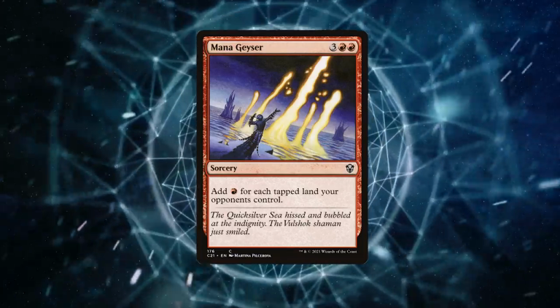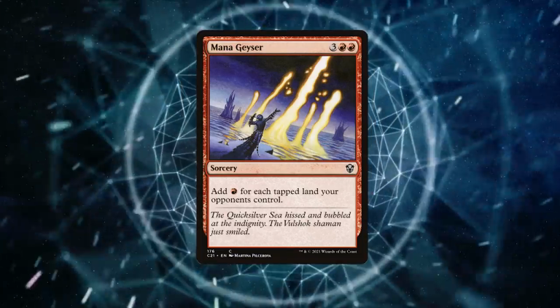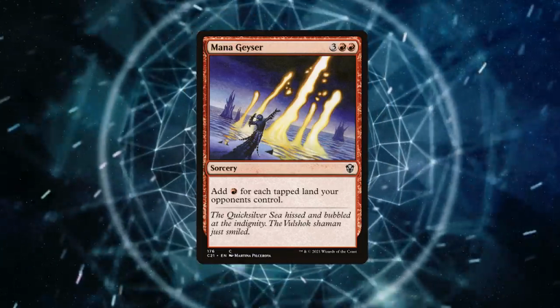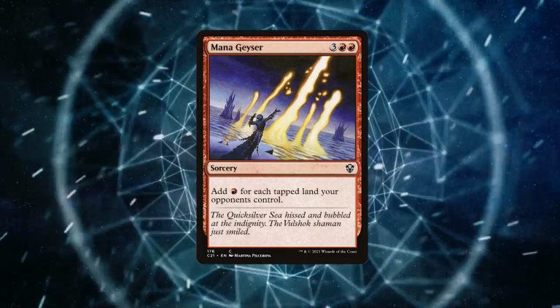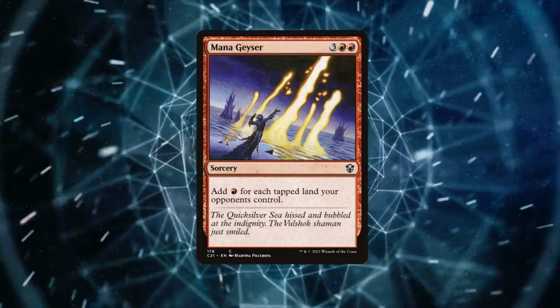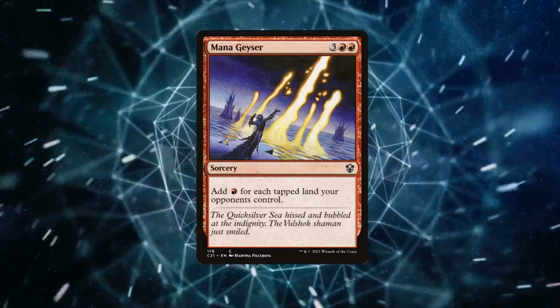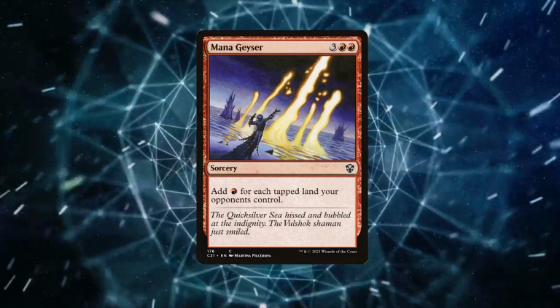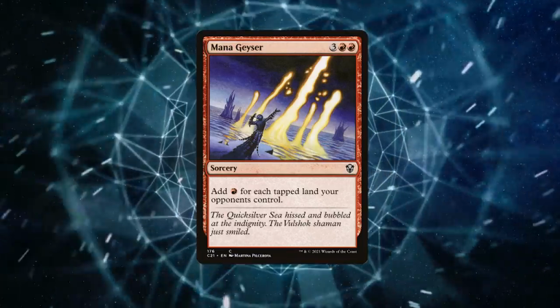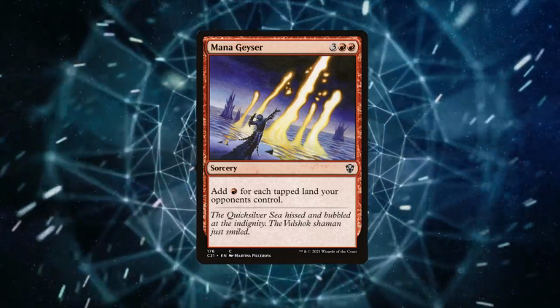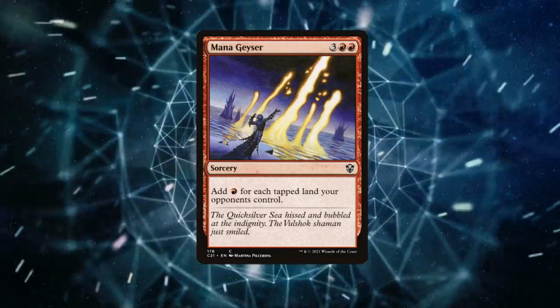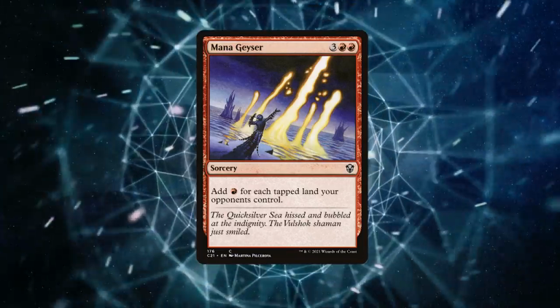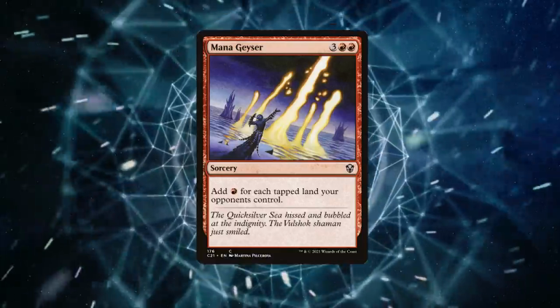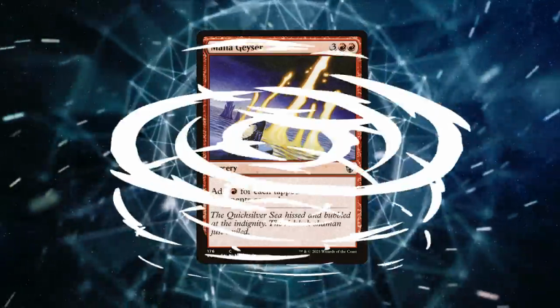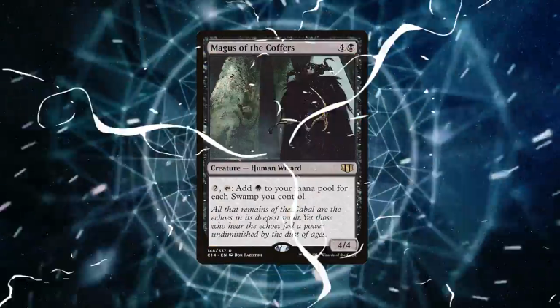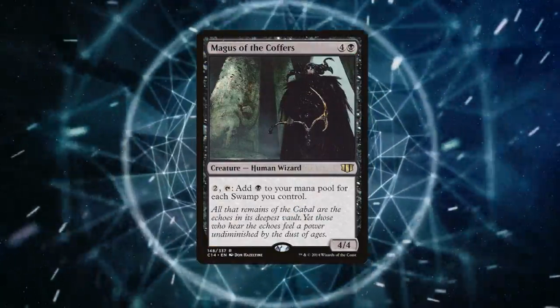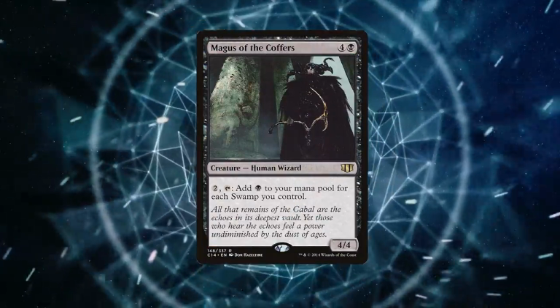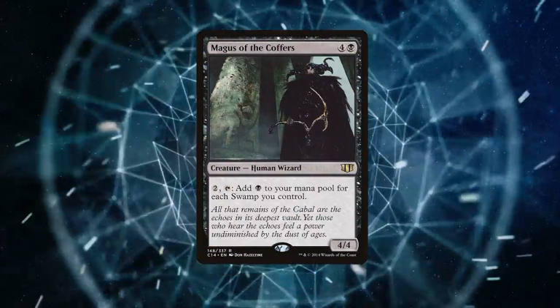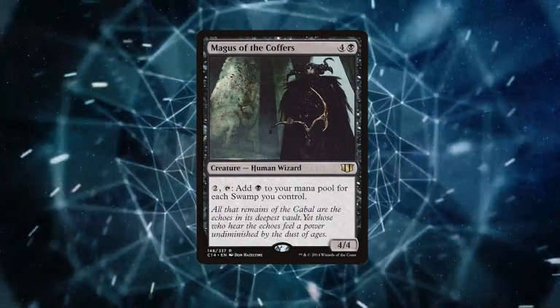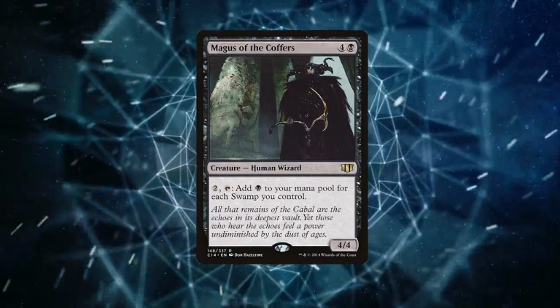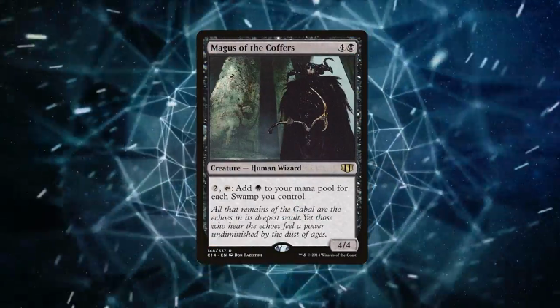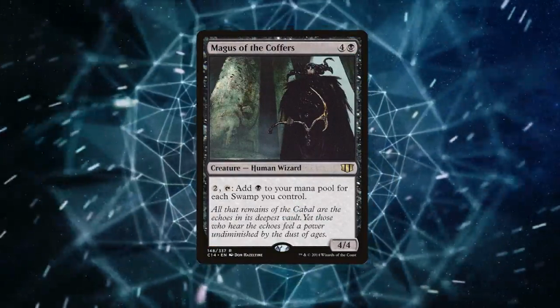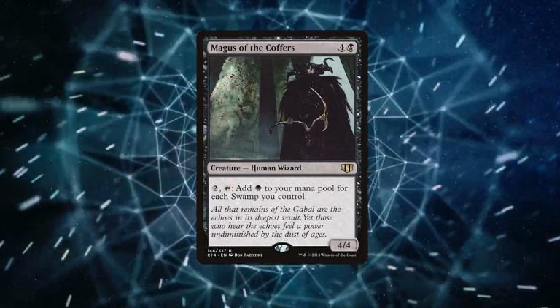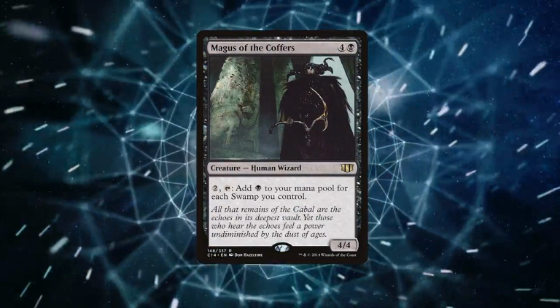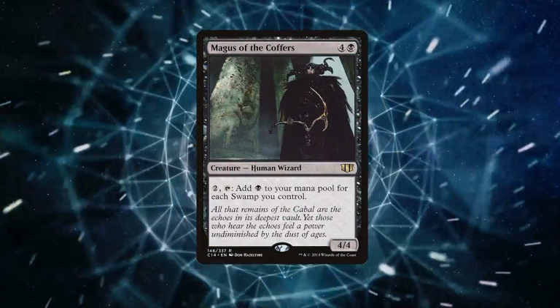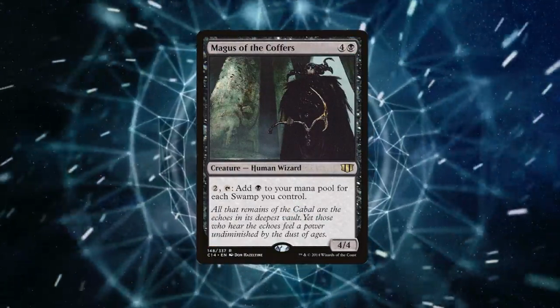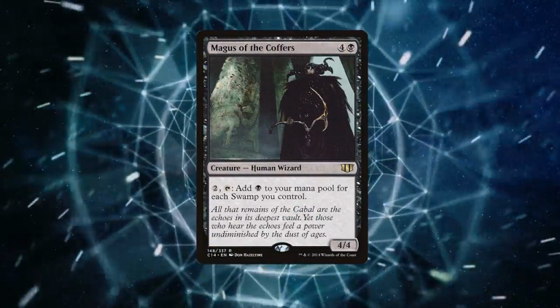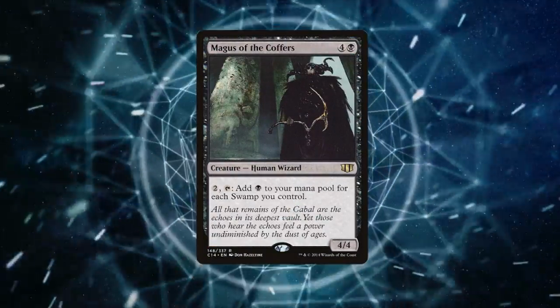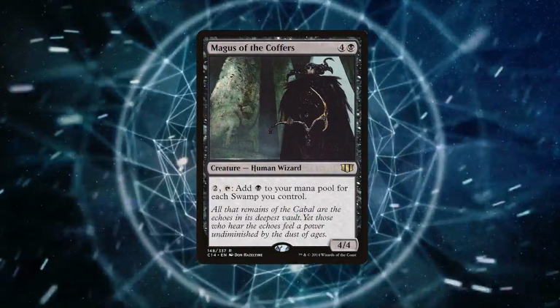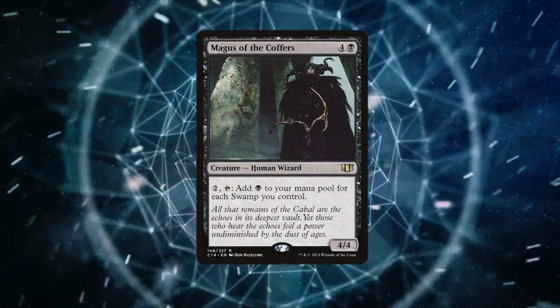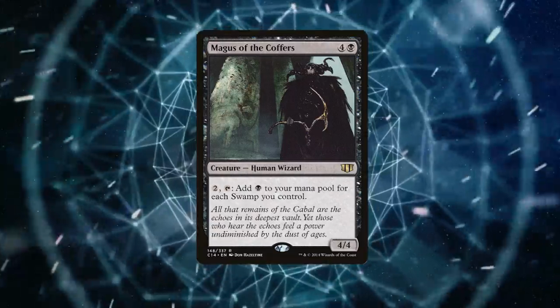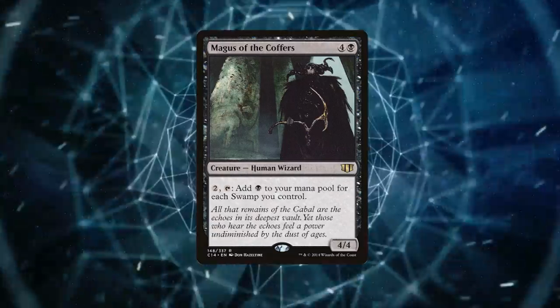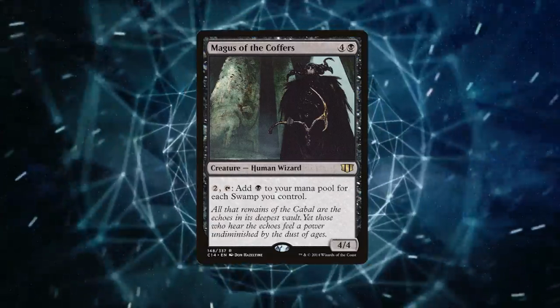If you want to double down on Cabal Coffers, say hello to Magus of the Coffers. It's like a second Cabal Coffers right on the battlefield. The mana just keeps flowing.